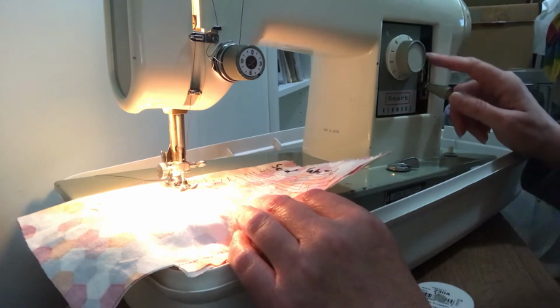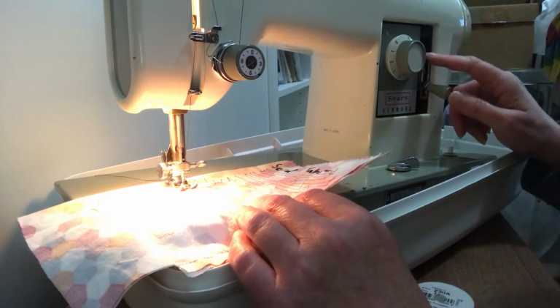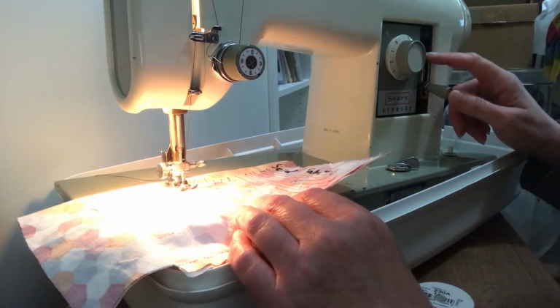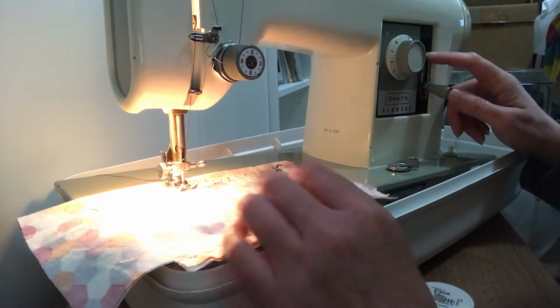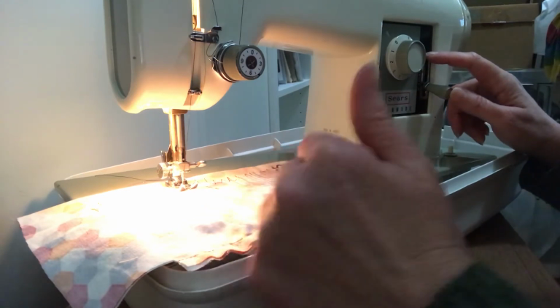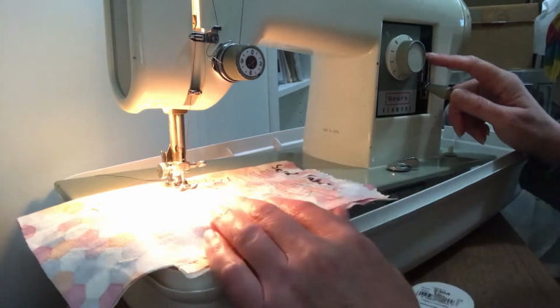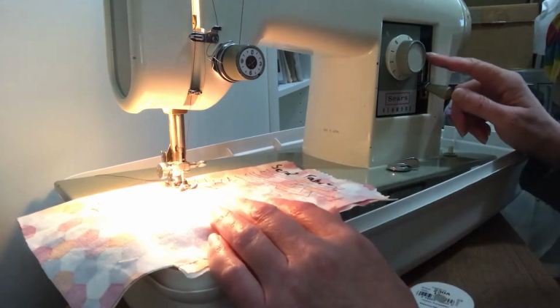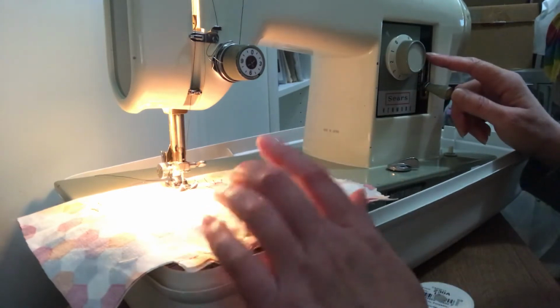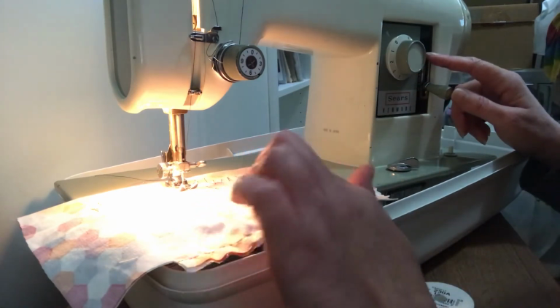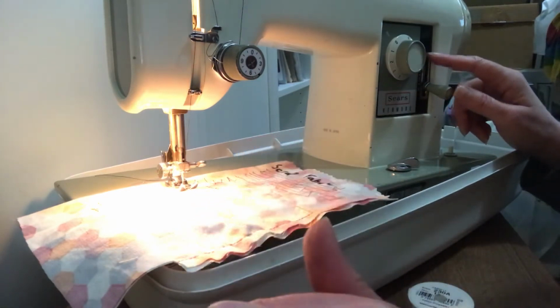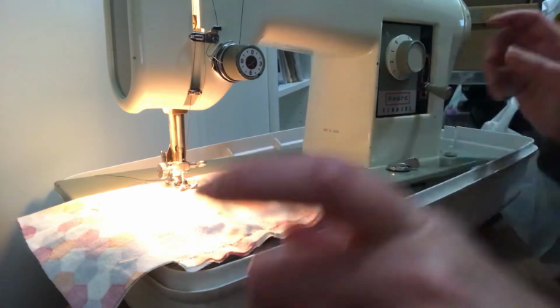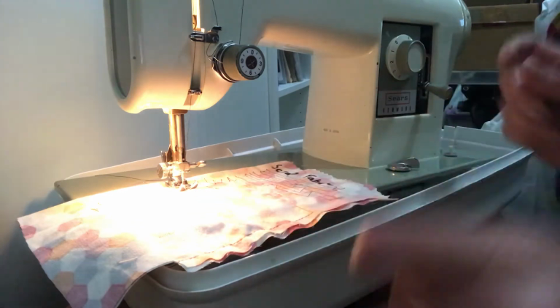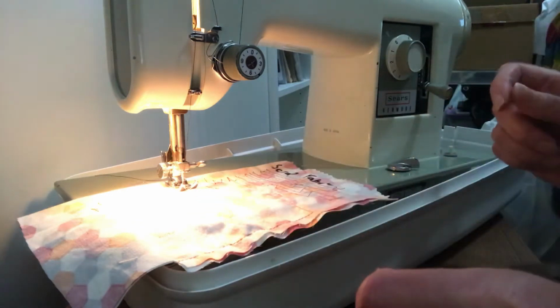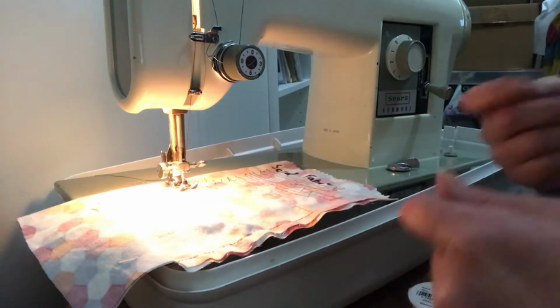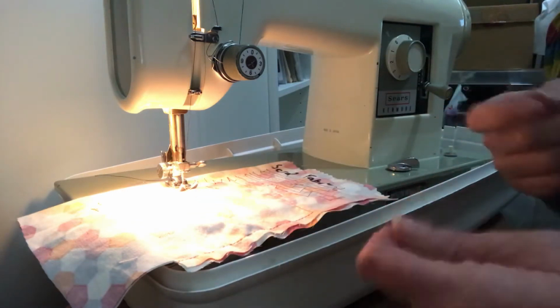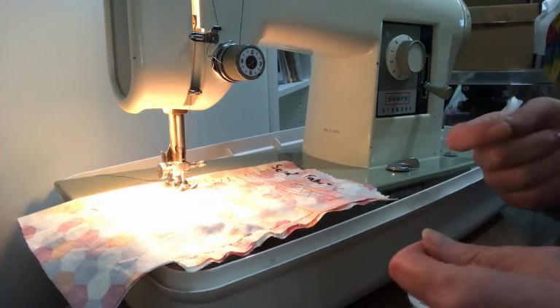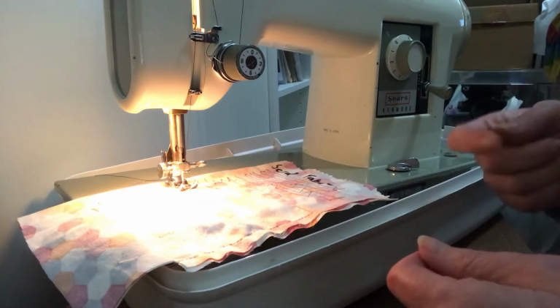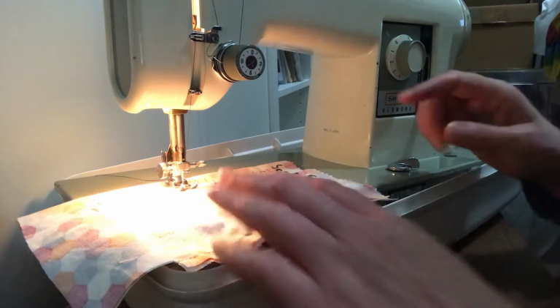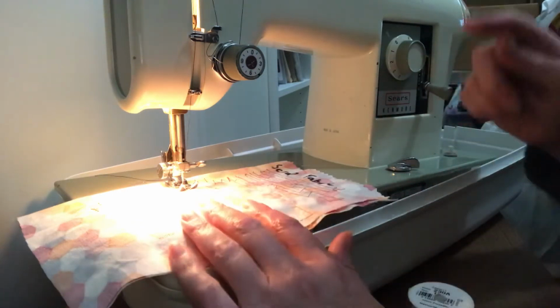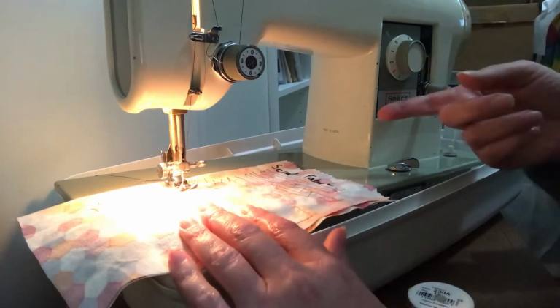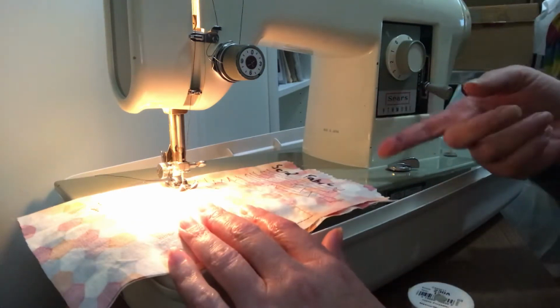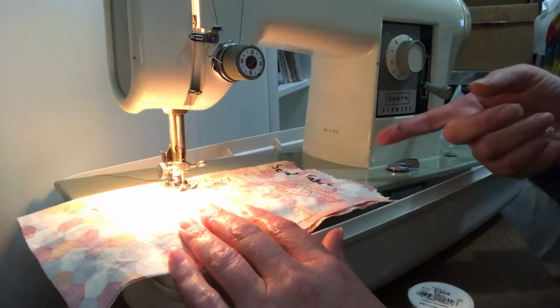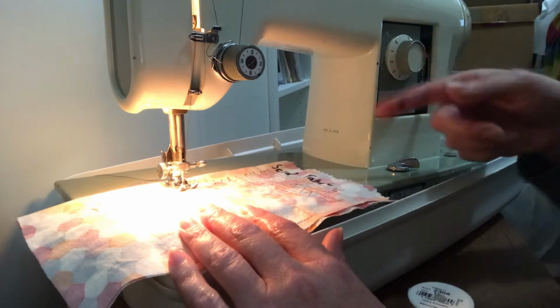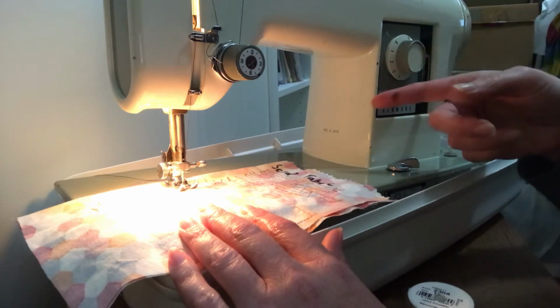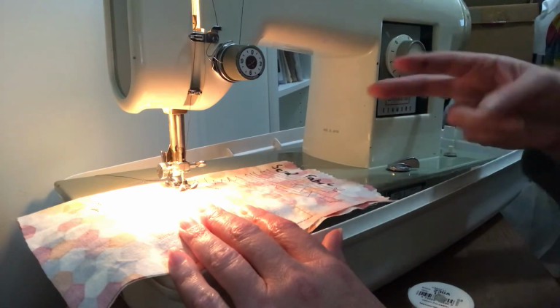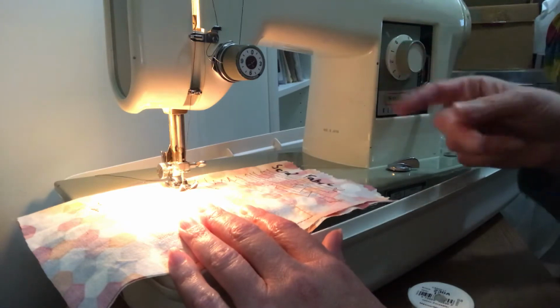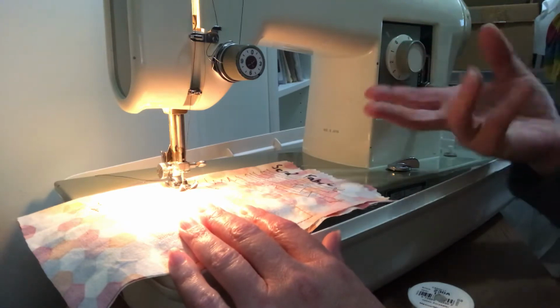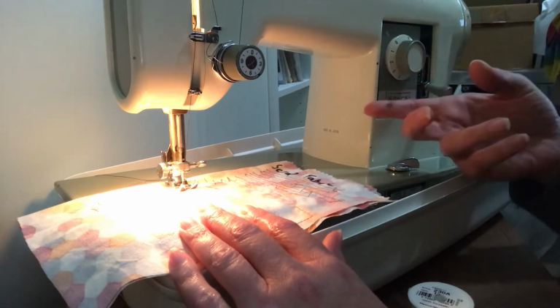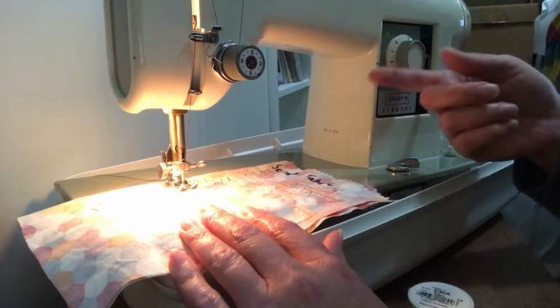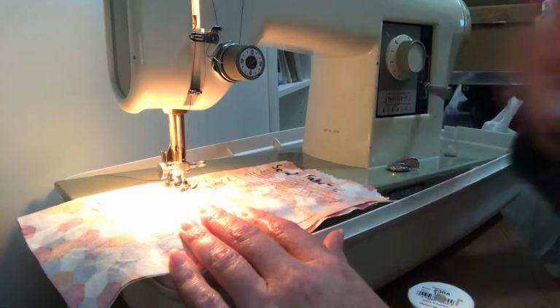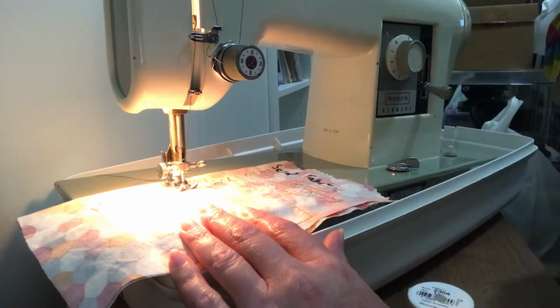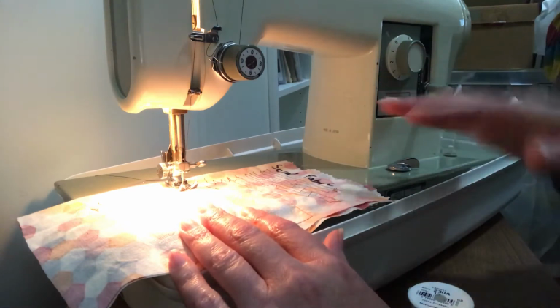Going in reverse first is called a tack stitch, and it locks the stitches in. If you just go forward, stop, and cut the thread, it's fairly easy to pull the thread out. But if you go backwards first — two or three stitches — and then go forward, it locks it in place.